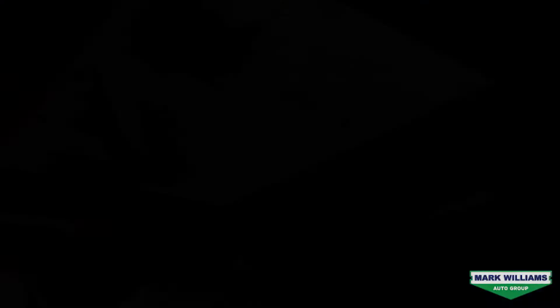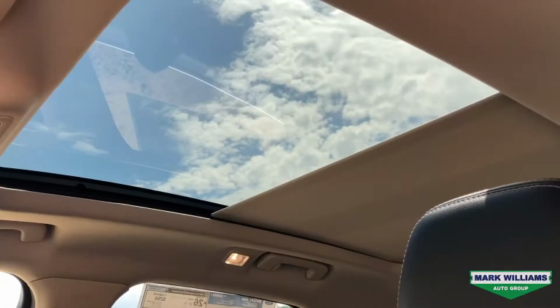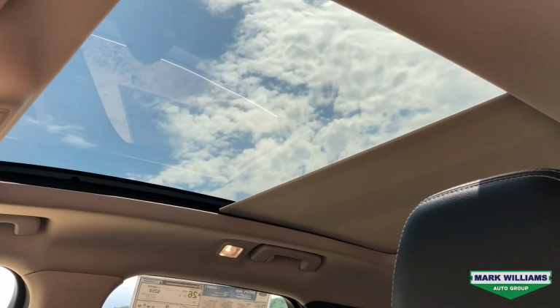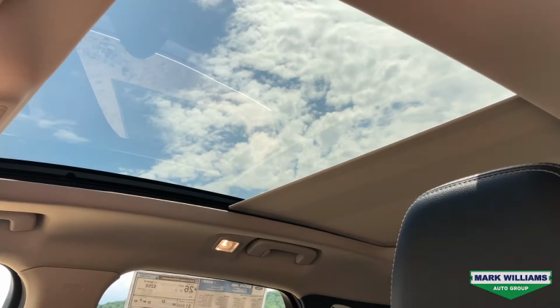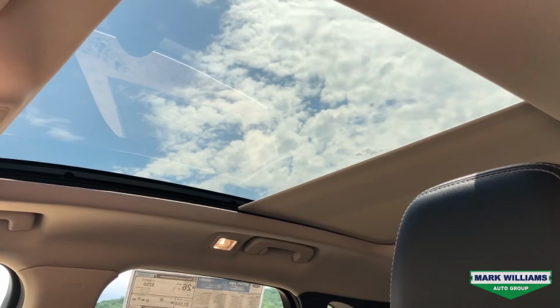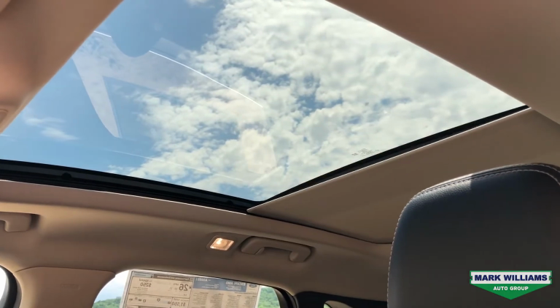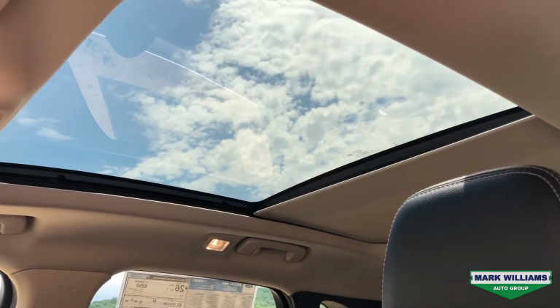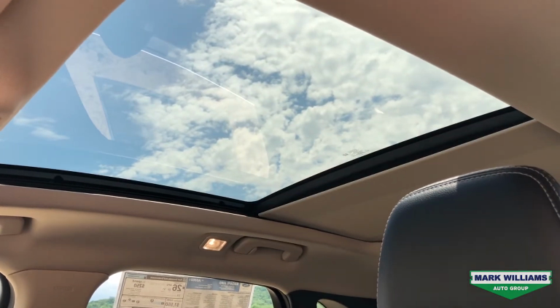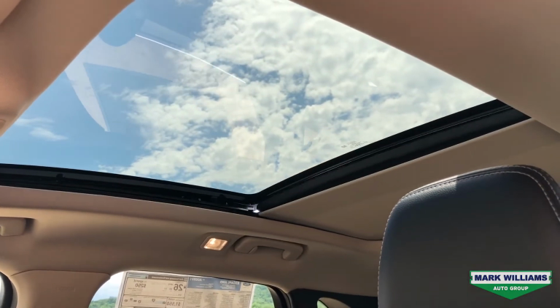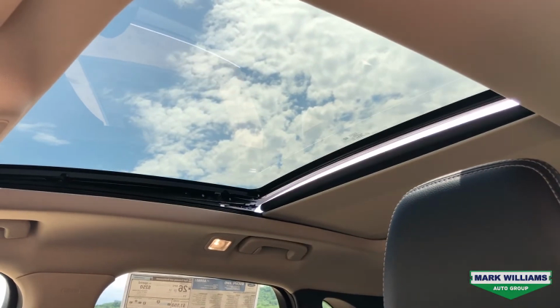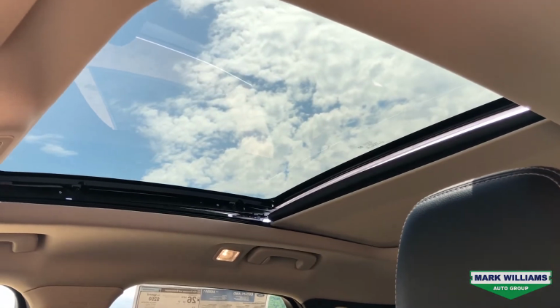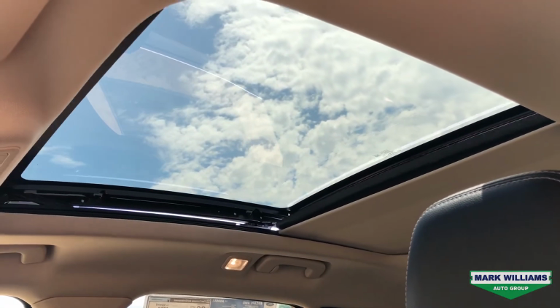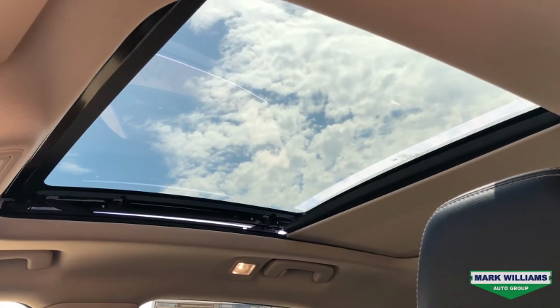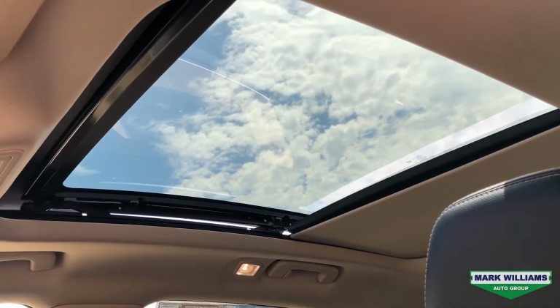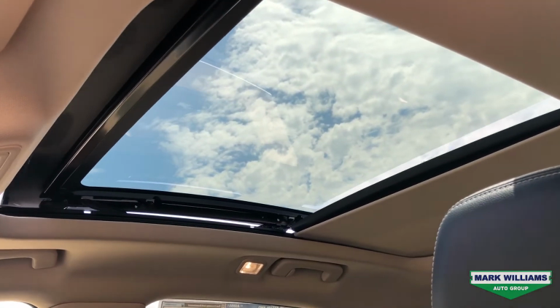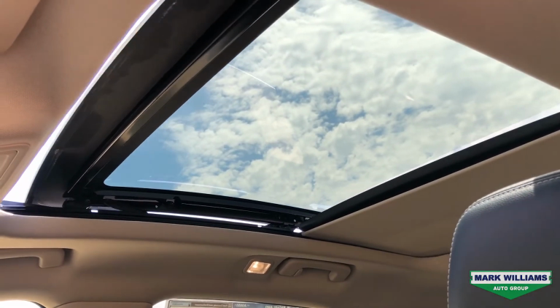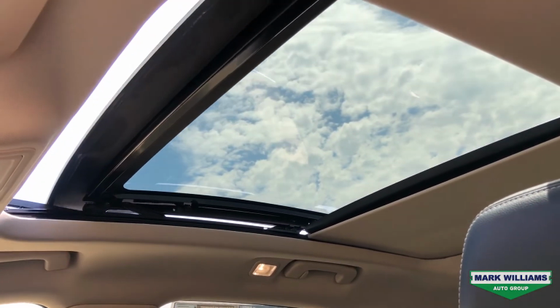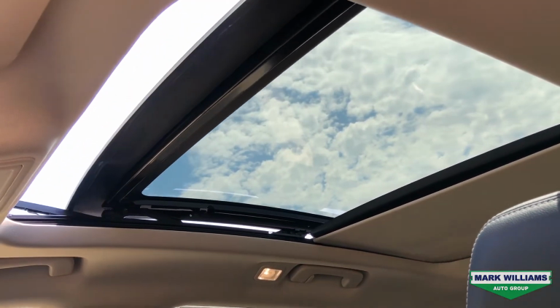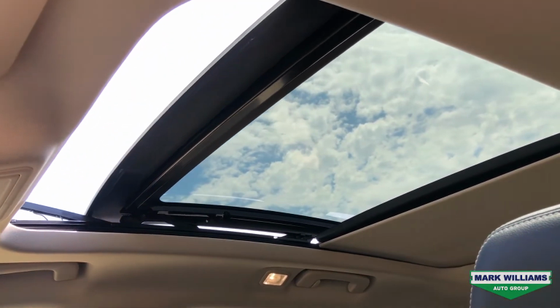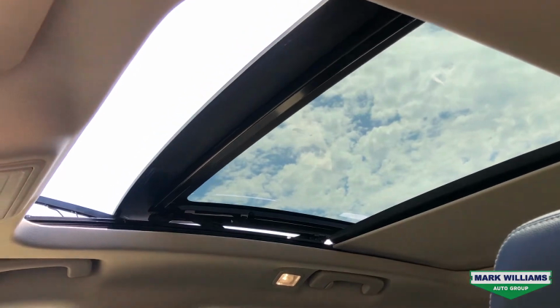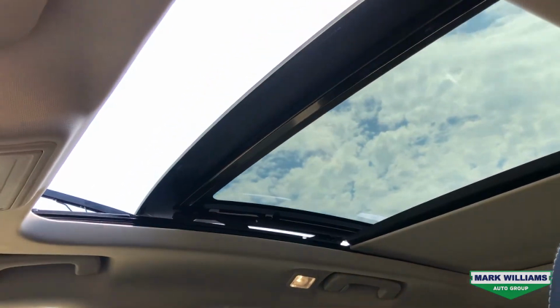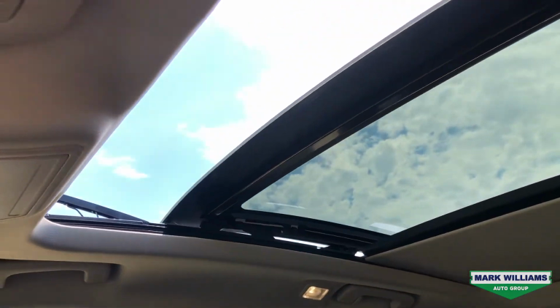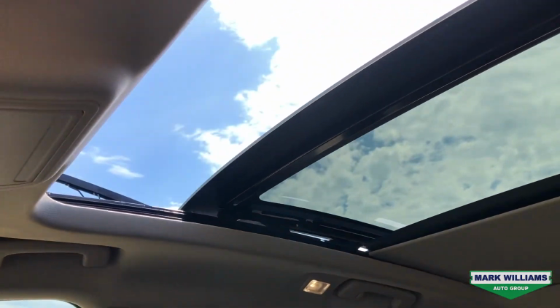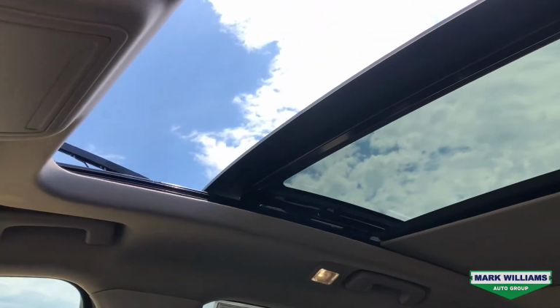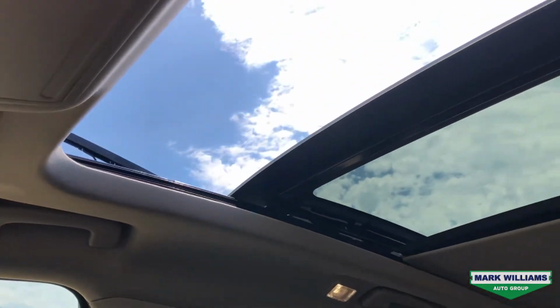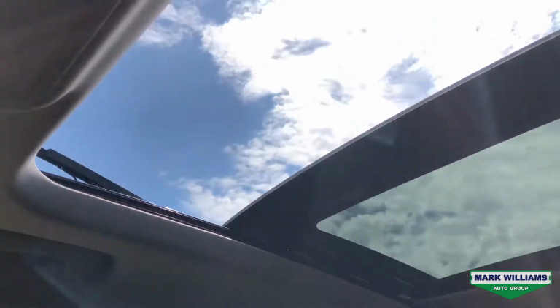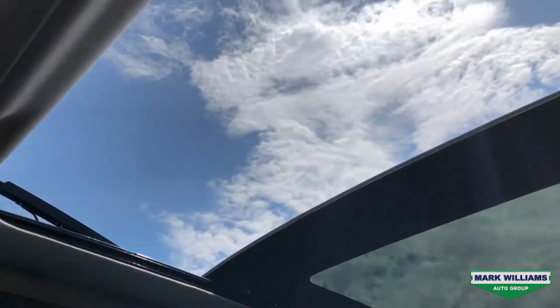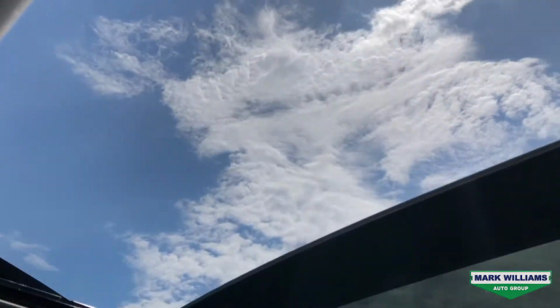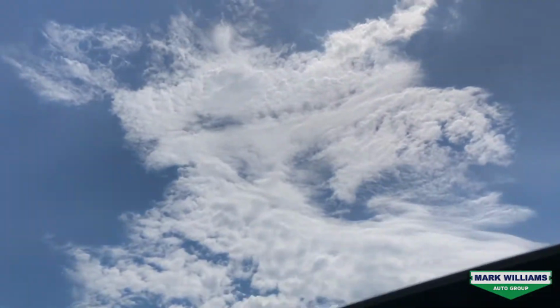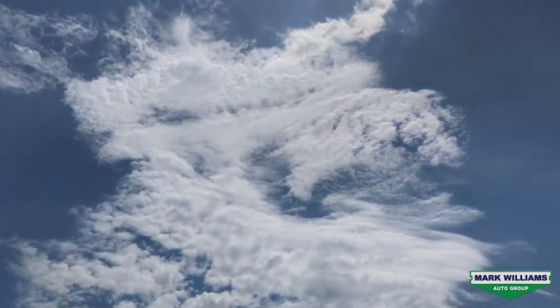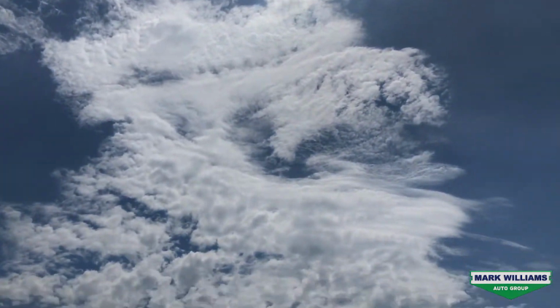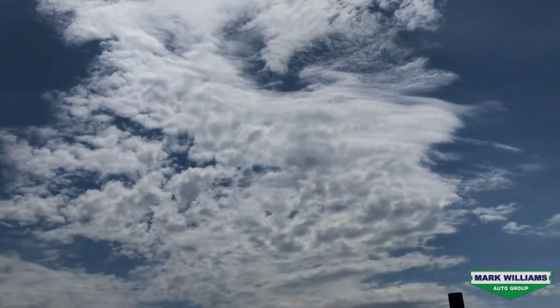One of the most popular options on the Titanium is the panoramic Vista roof, which is especially awesome on a day like today. Both the glass and cover are completely electric and they offer a one-touch open and close.